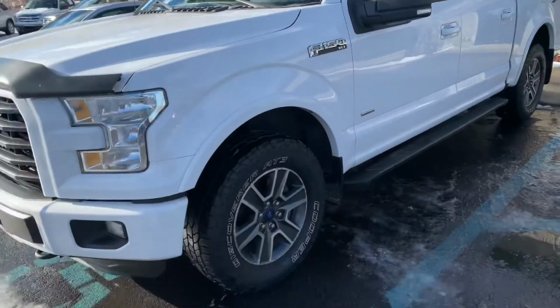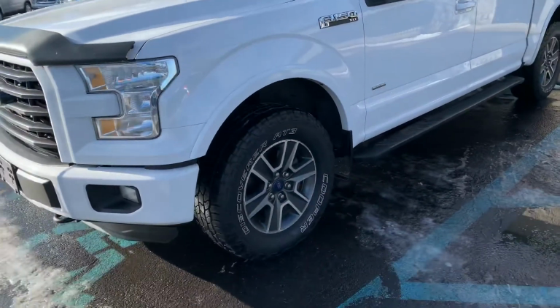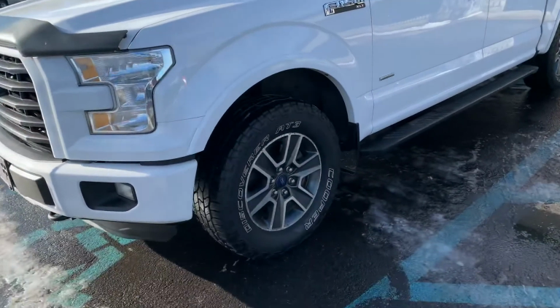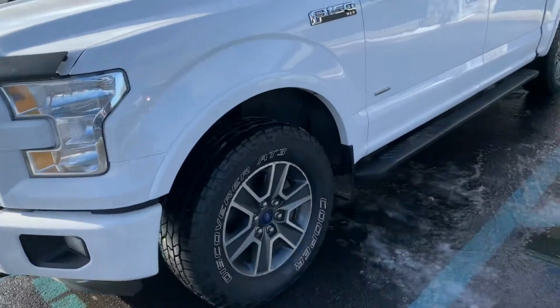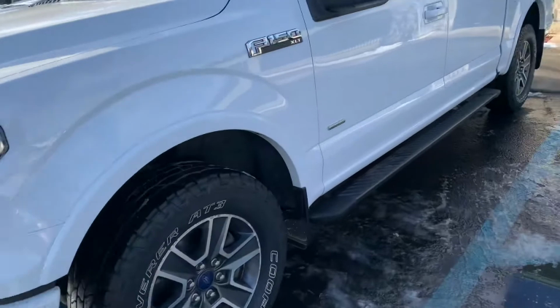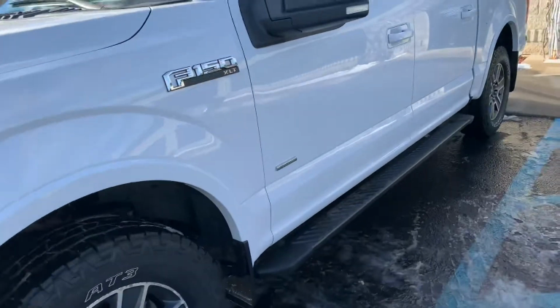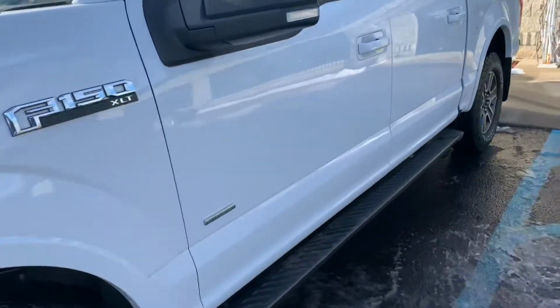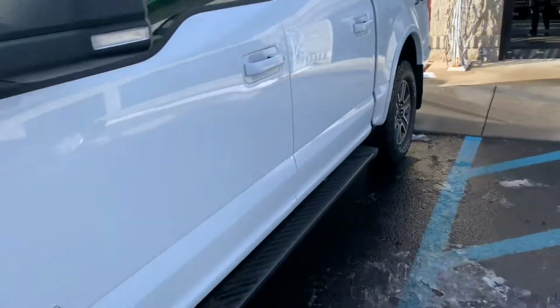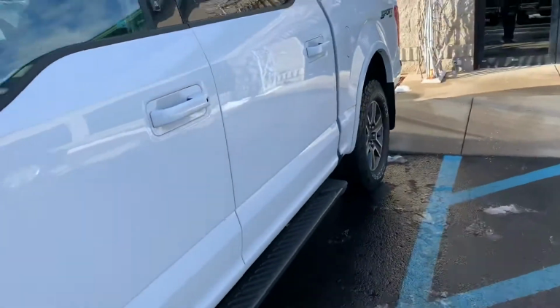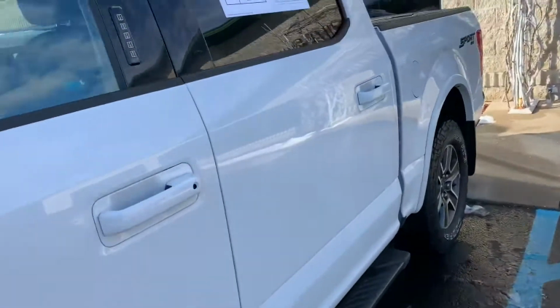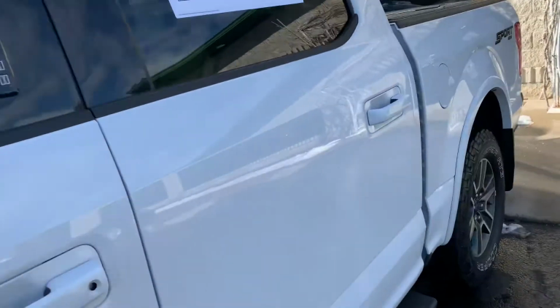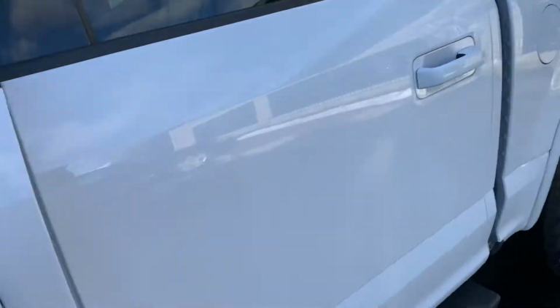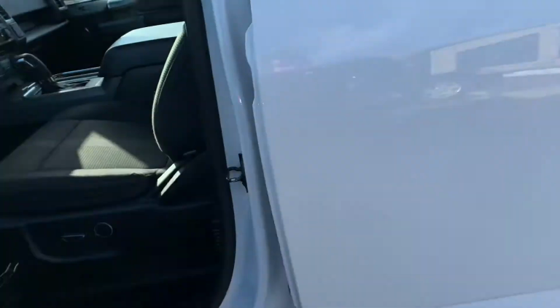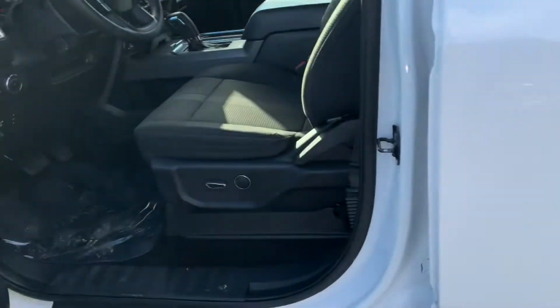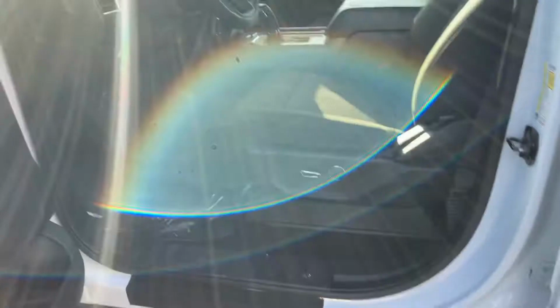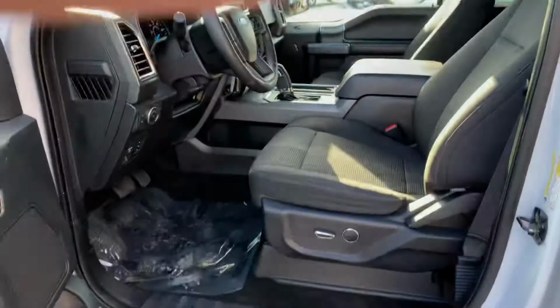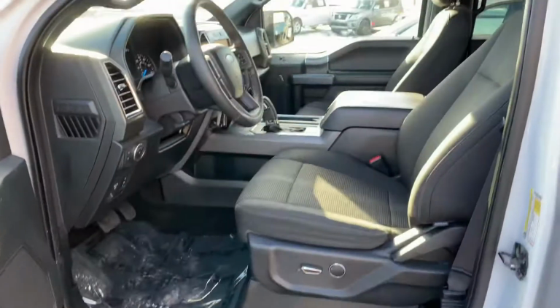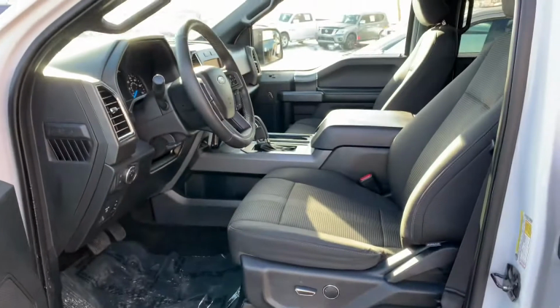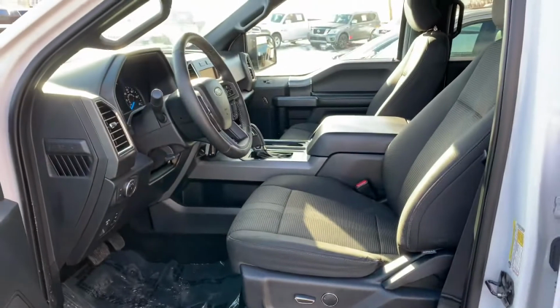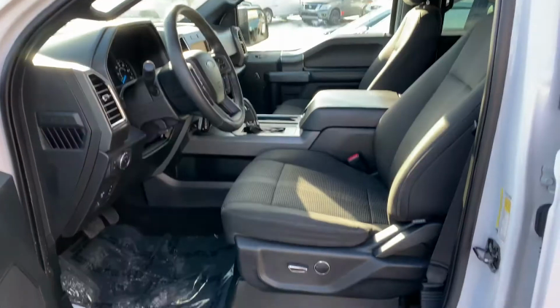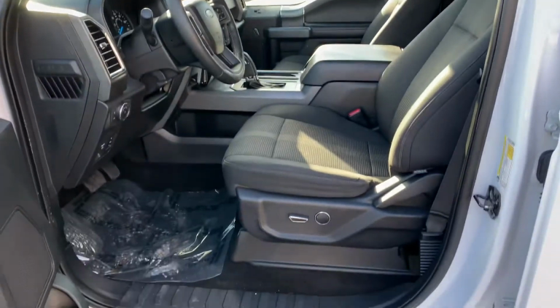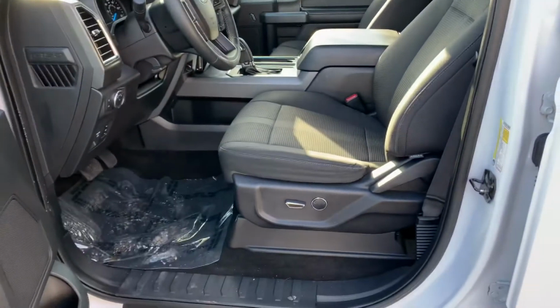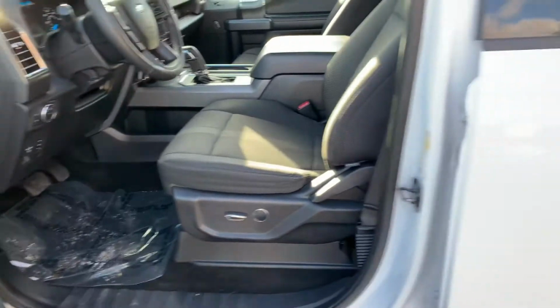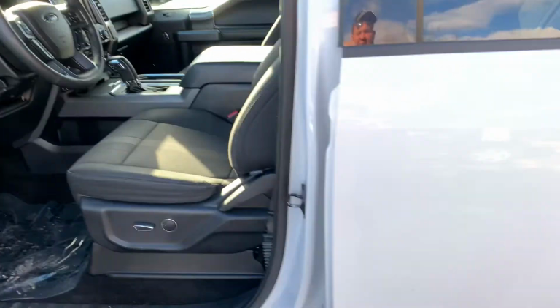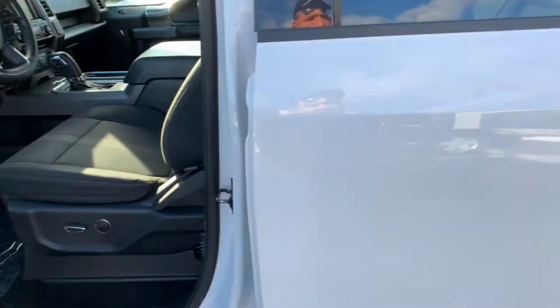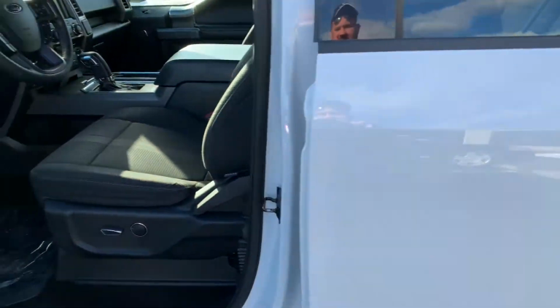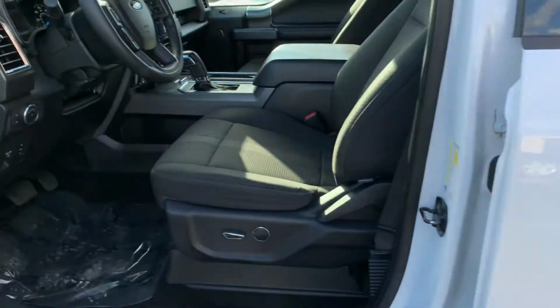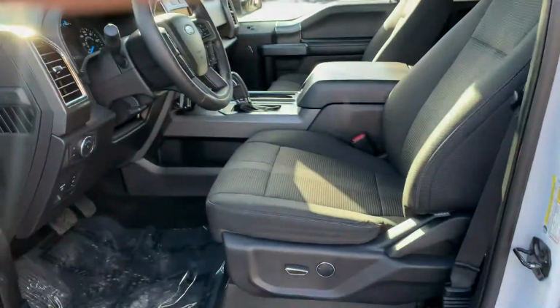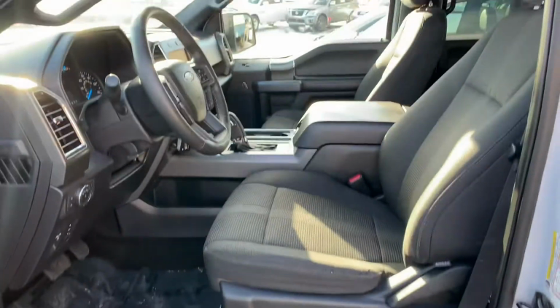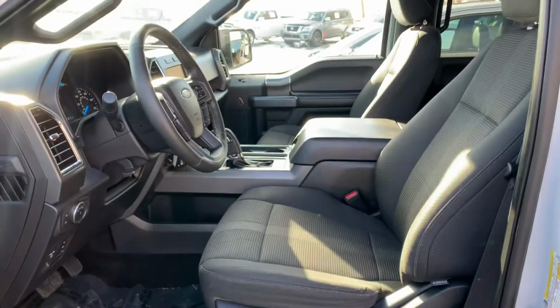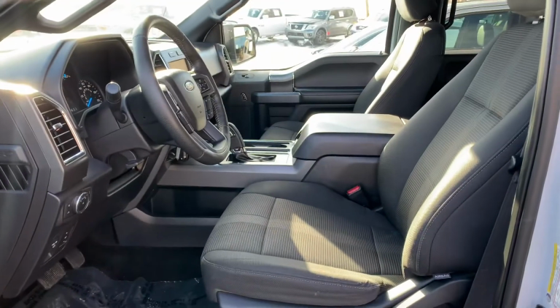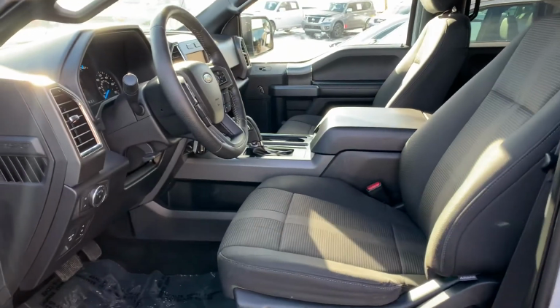This truck is gorgeous. You would never know — I could pop the odometer out, put 50,000 miles in it and you would never know. Look at that. Power seat, 160,000 miles.